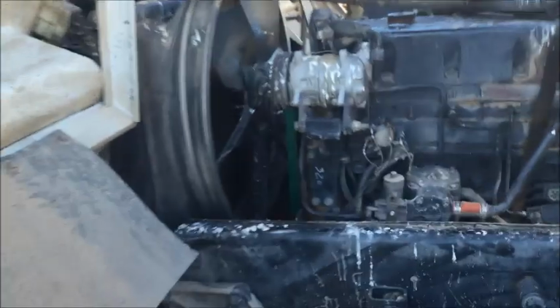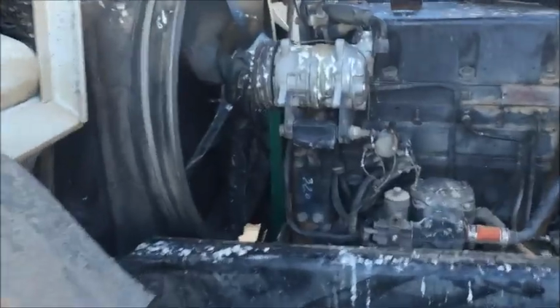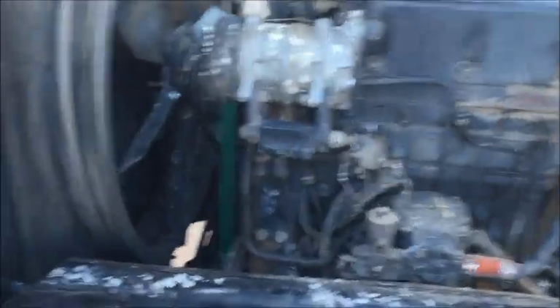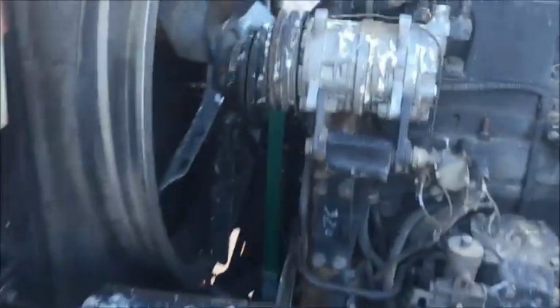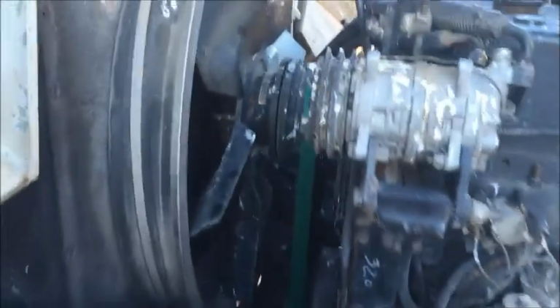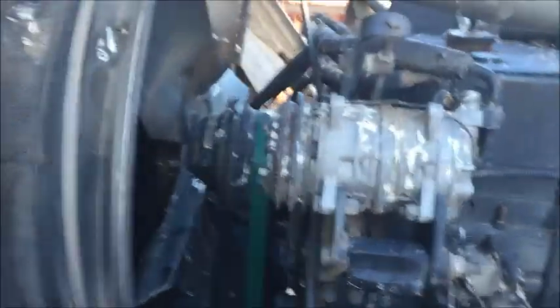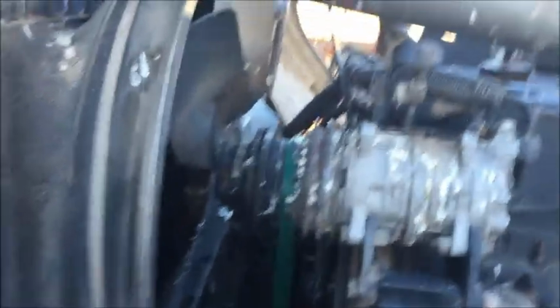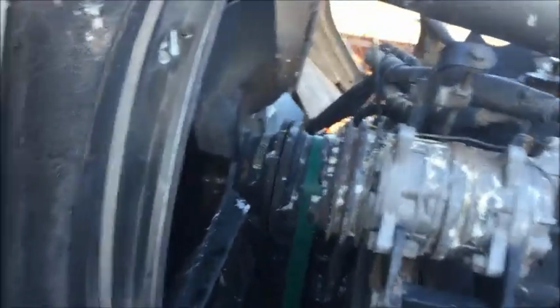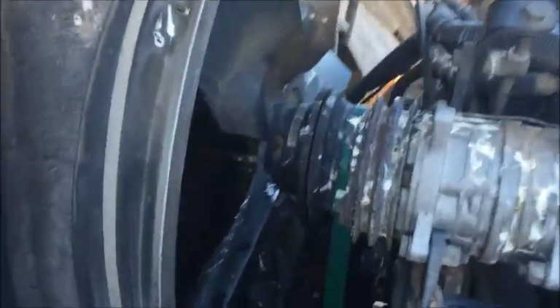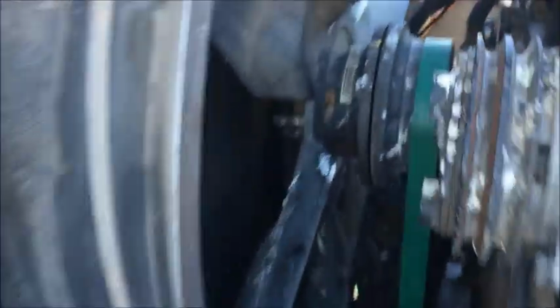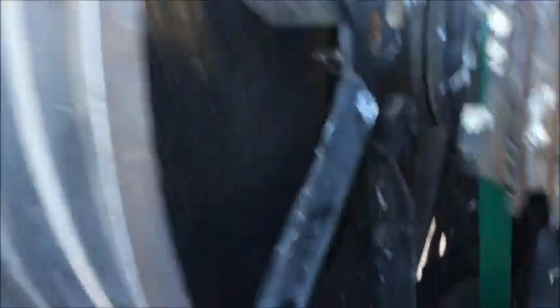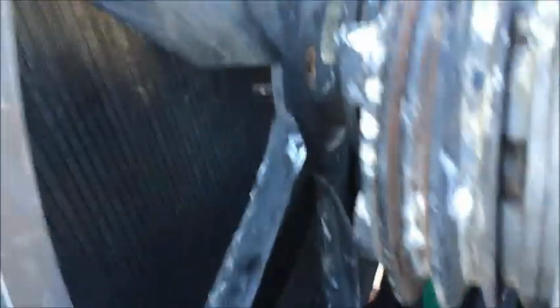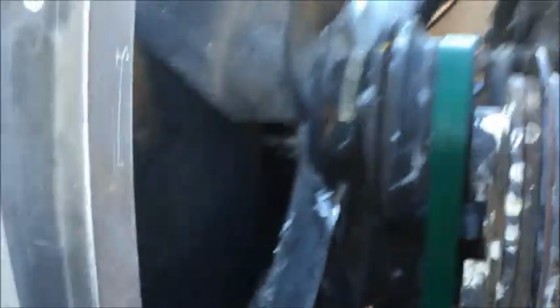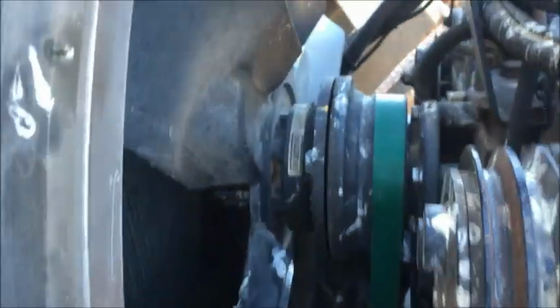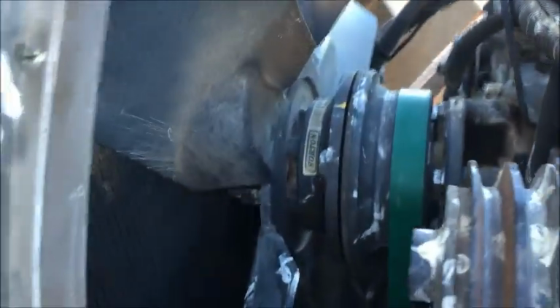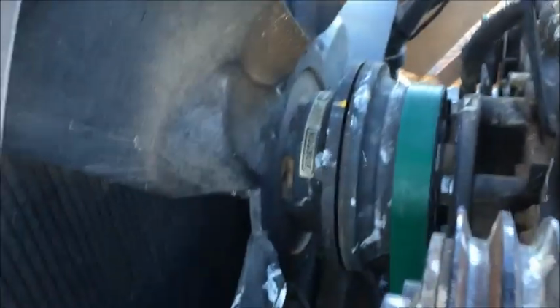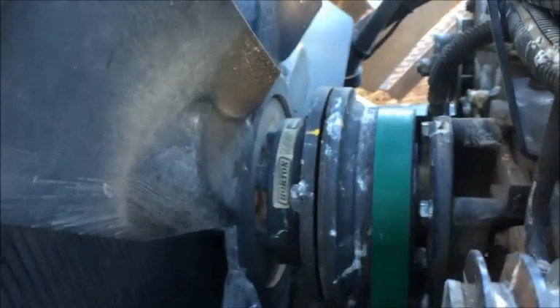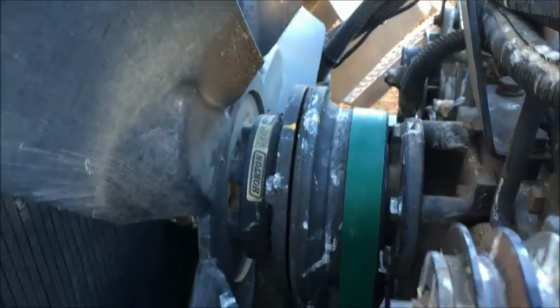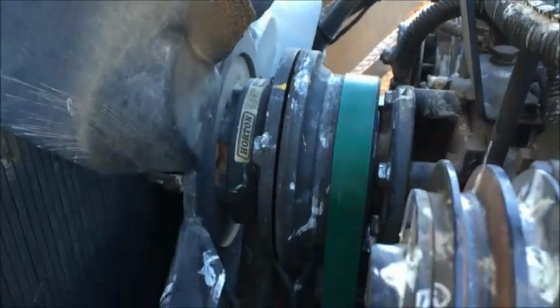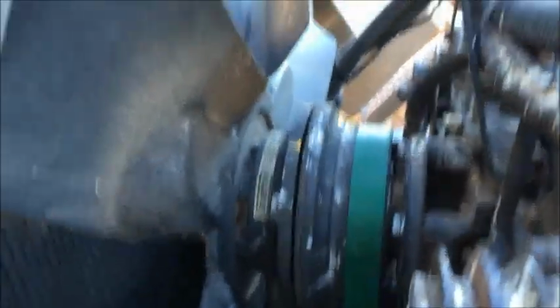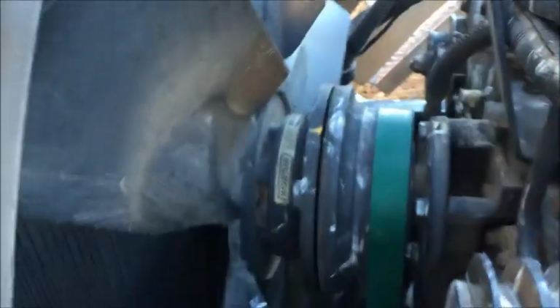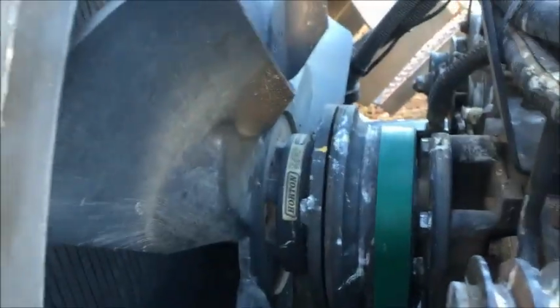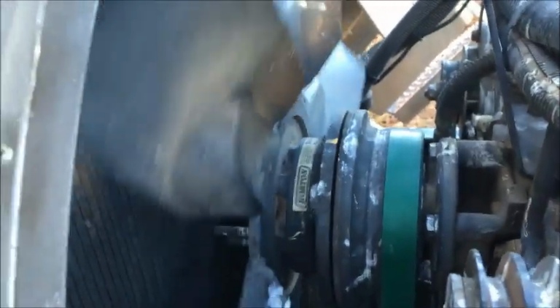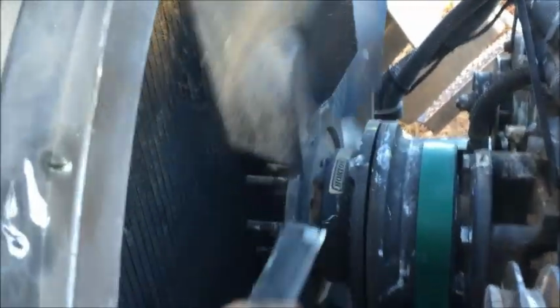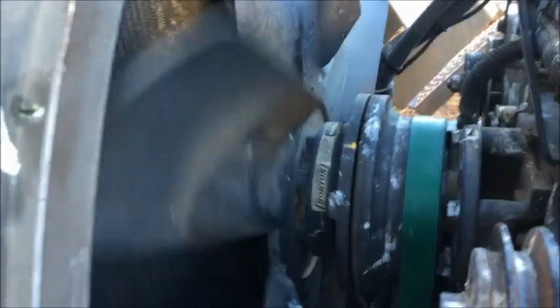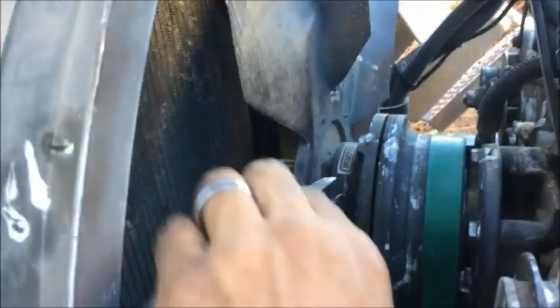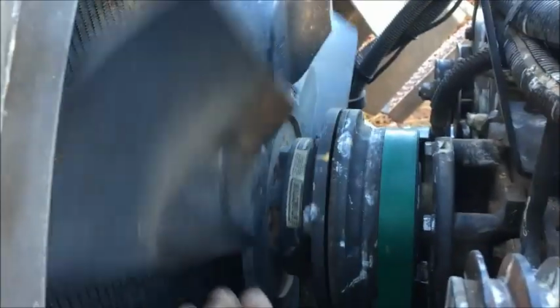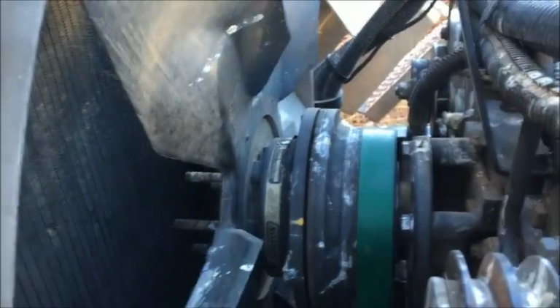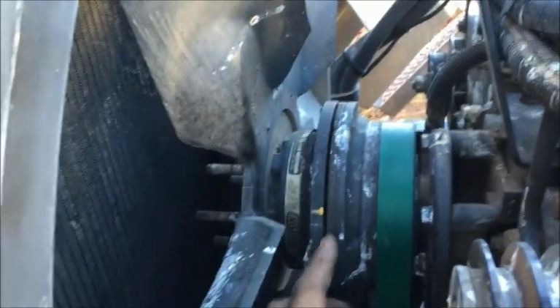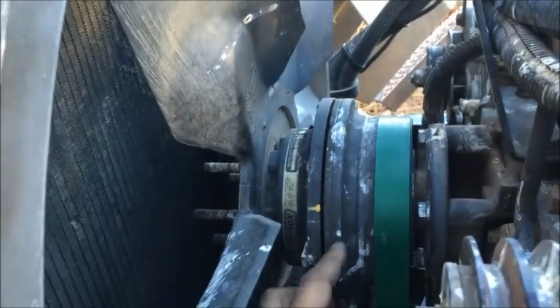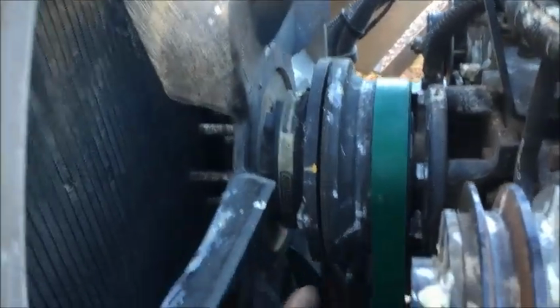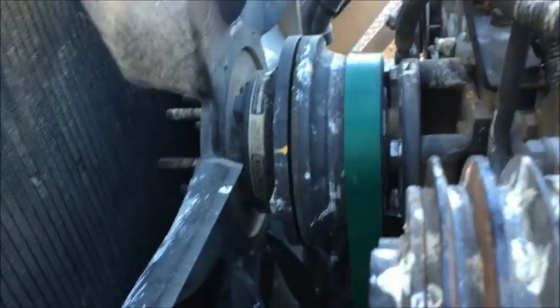So I've got a Cummins here, and I think pretty much any of these fan clutches are about the same. I just wanted to show you a little trick. The fan clutch is no good — it's burnt out and it needs a new fan clutch.